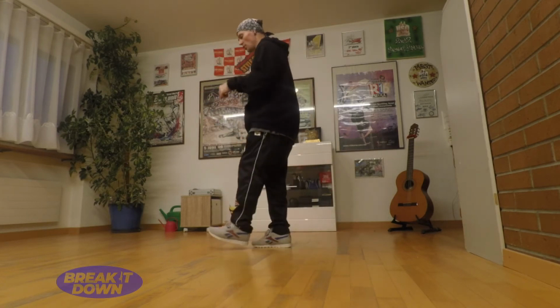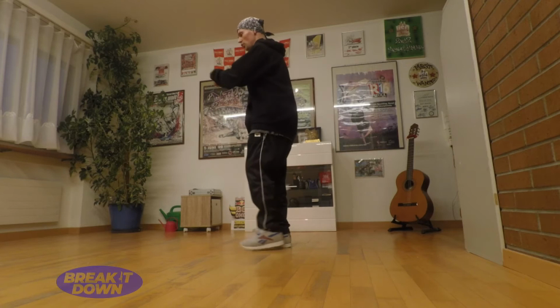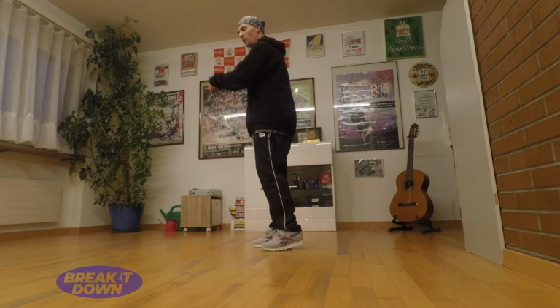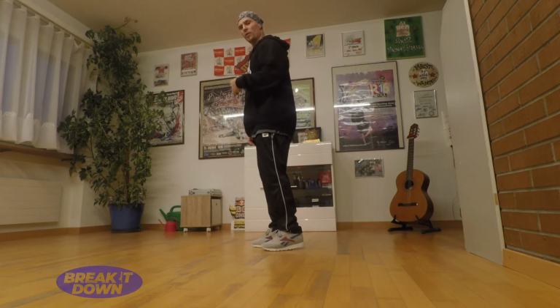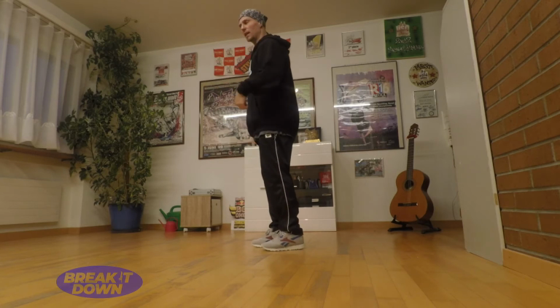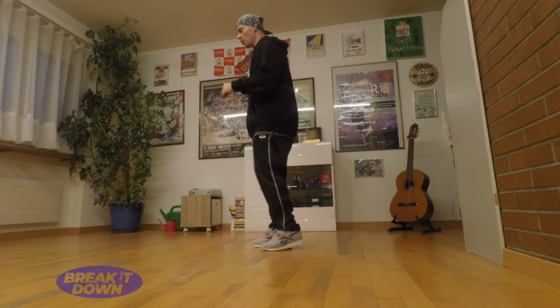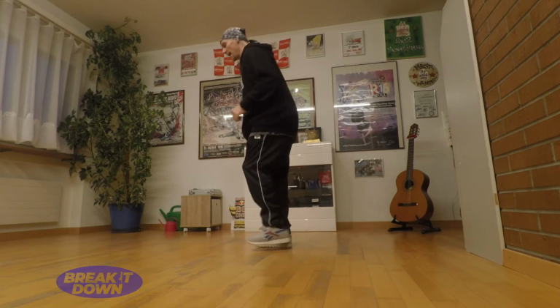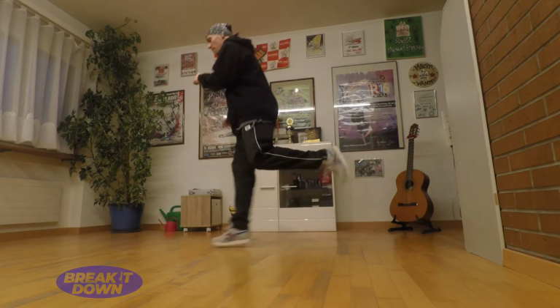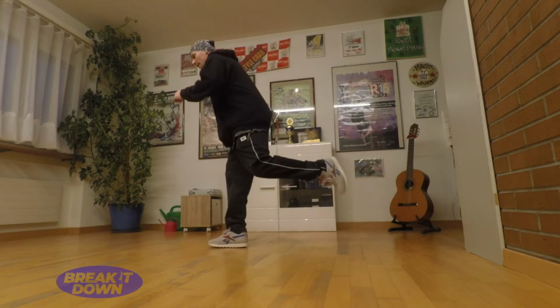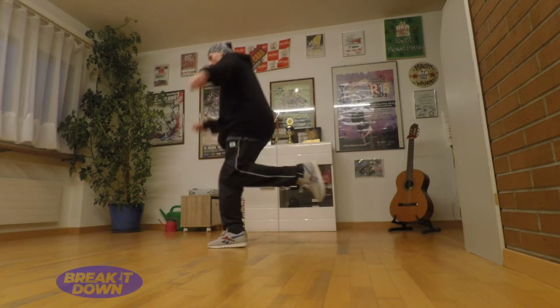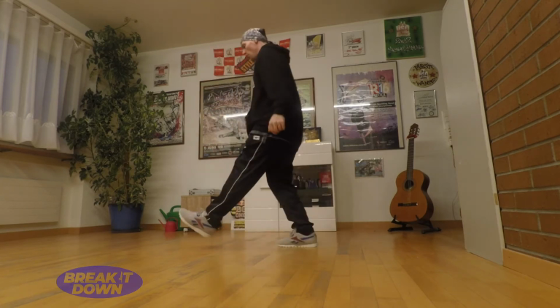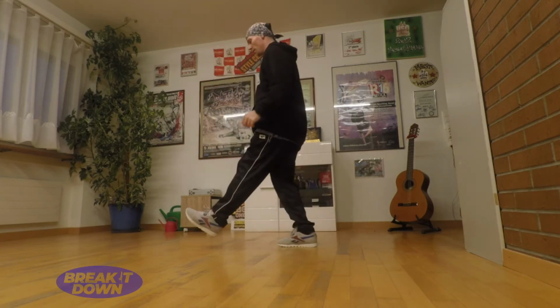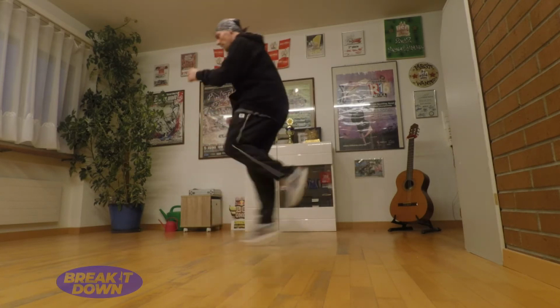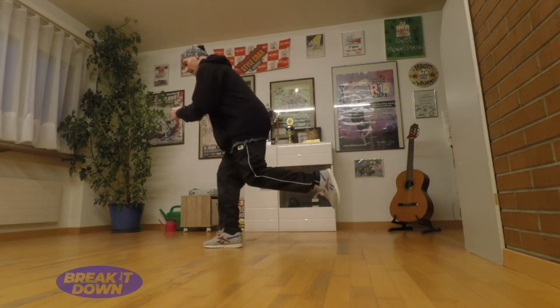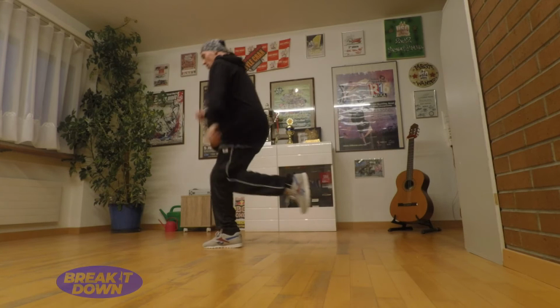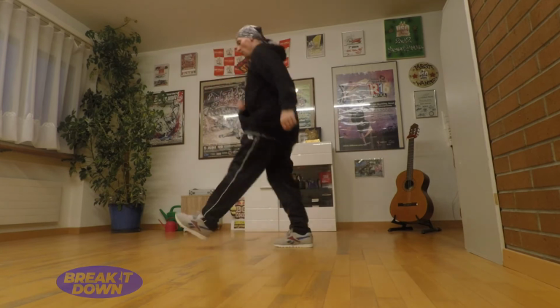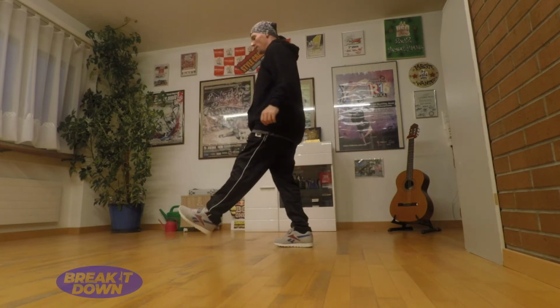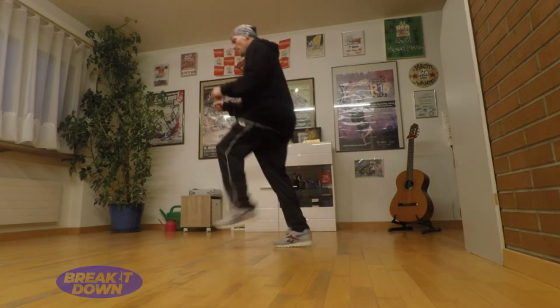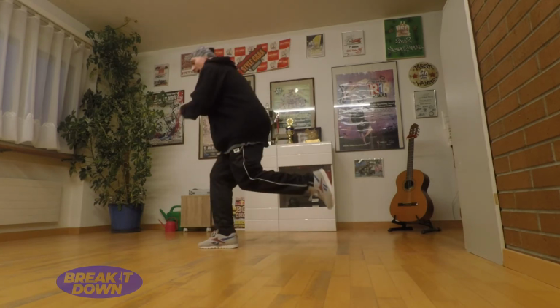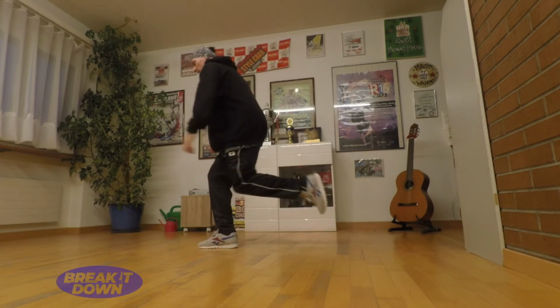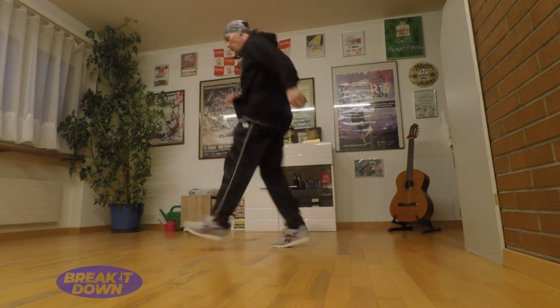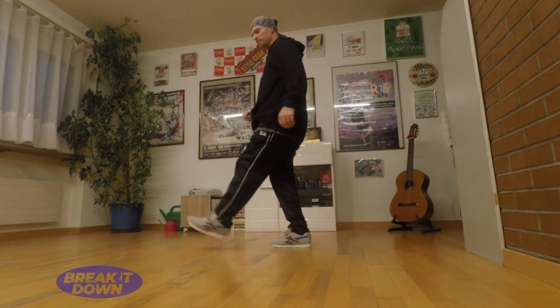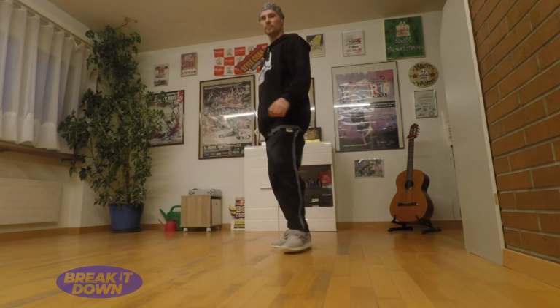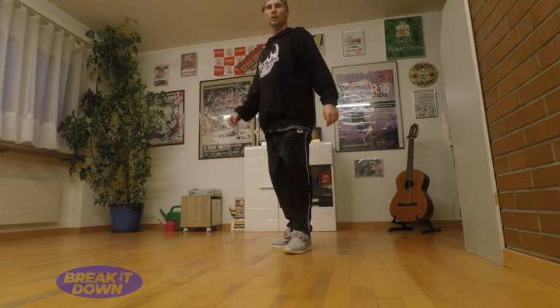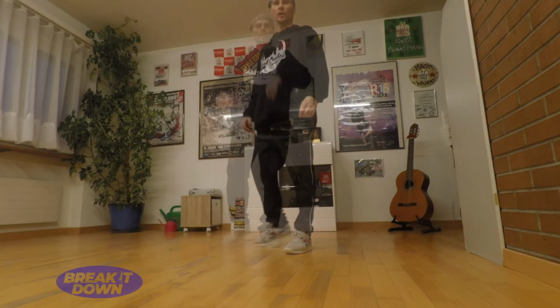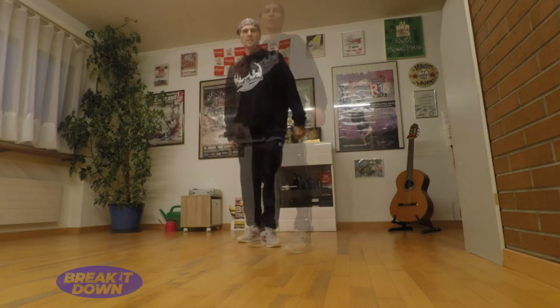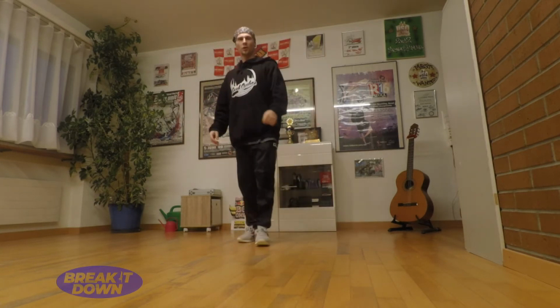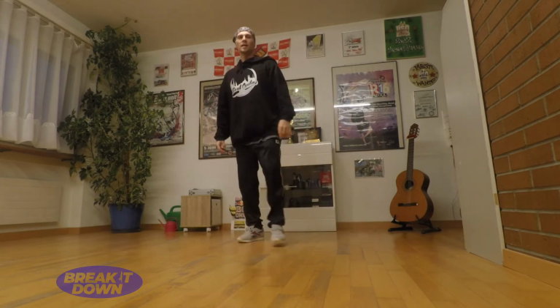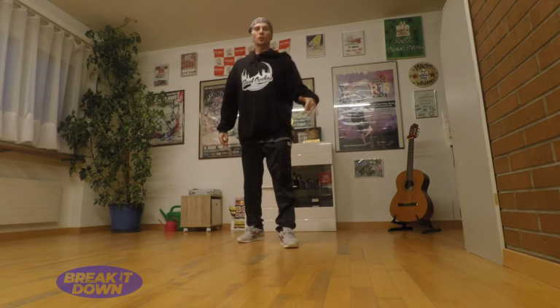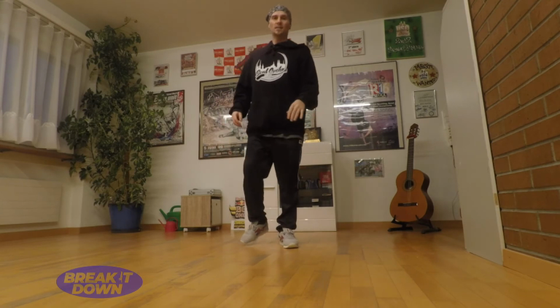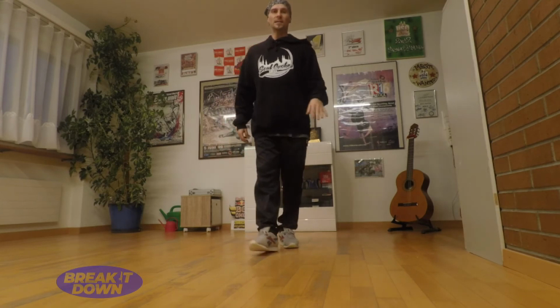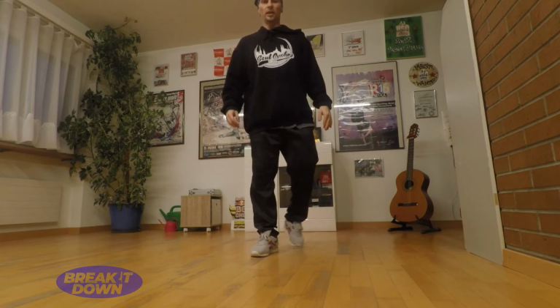So when you jump forward, the leg goes back. Back, forth. Back, forth. Back, forth. So that's the basic Breeder.